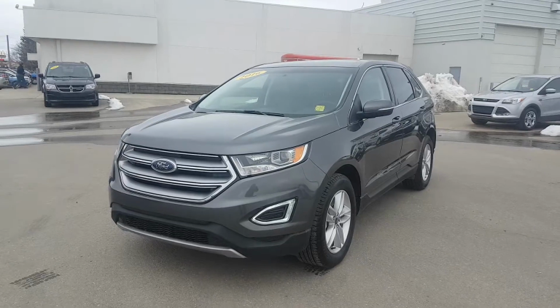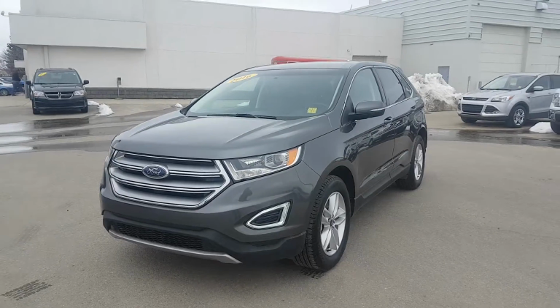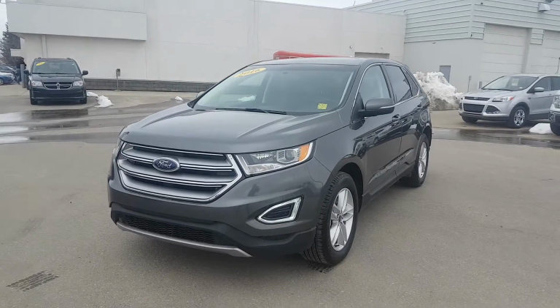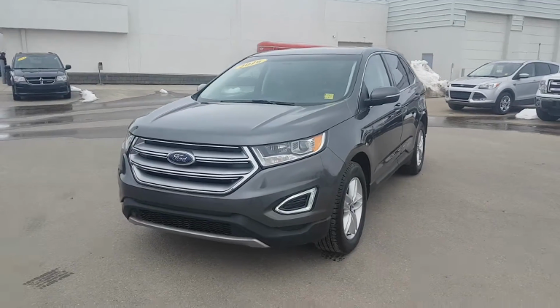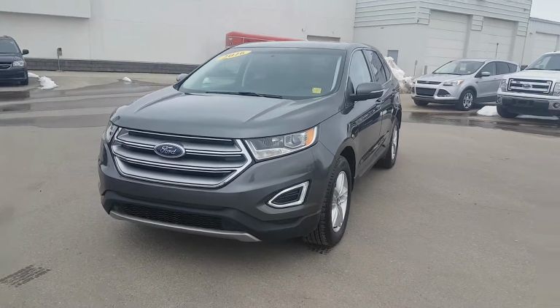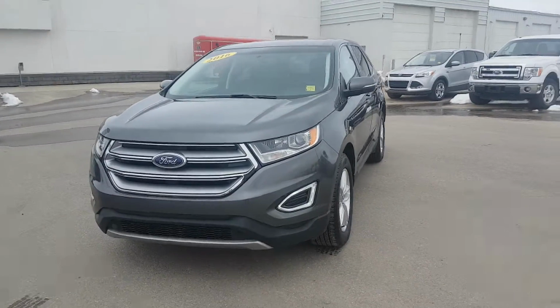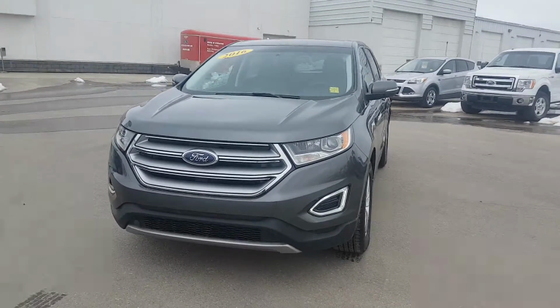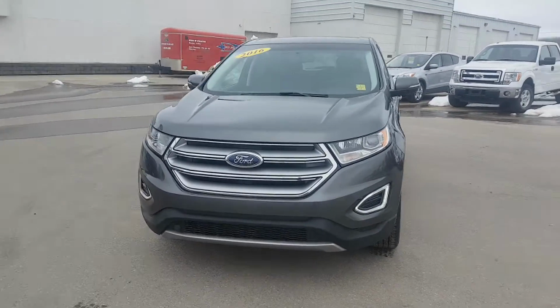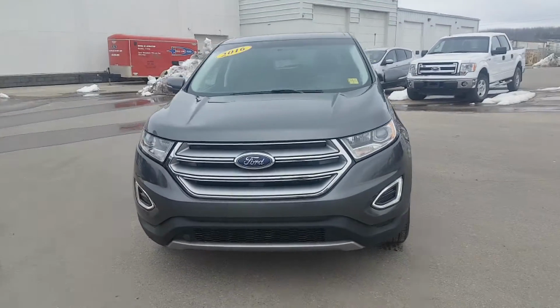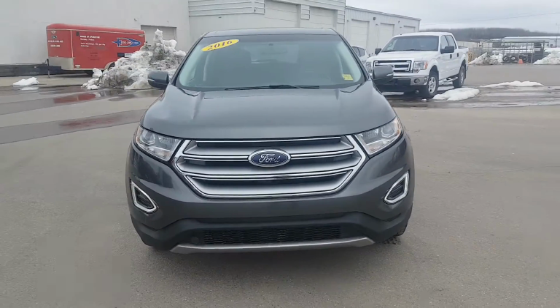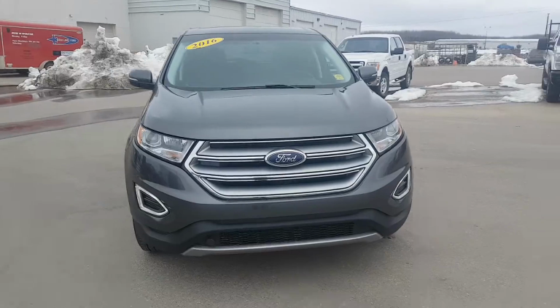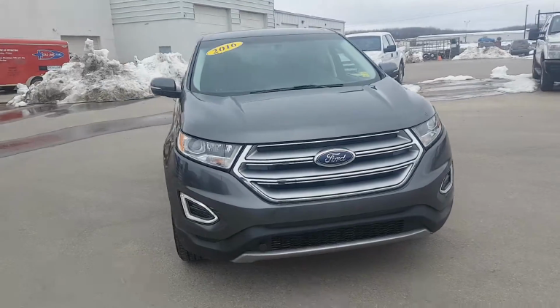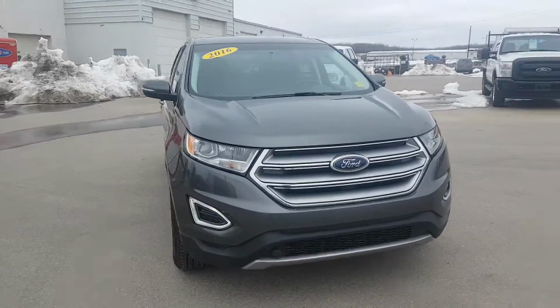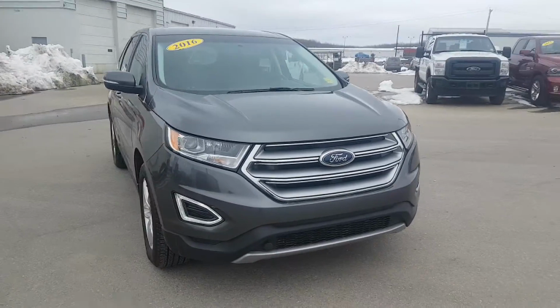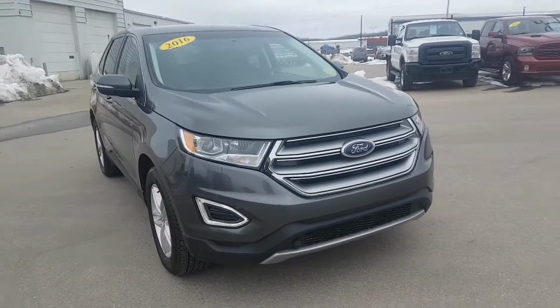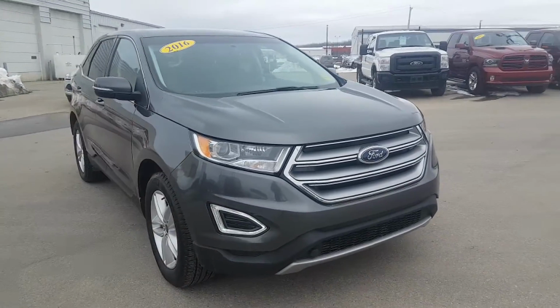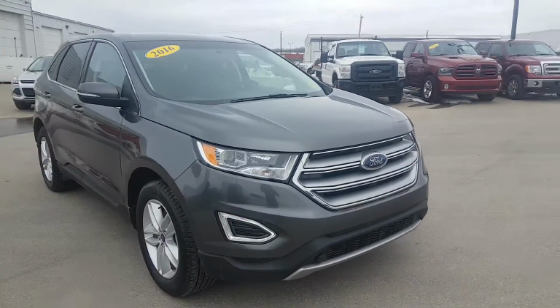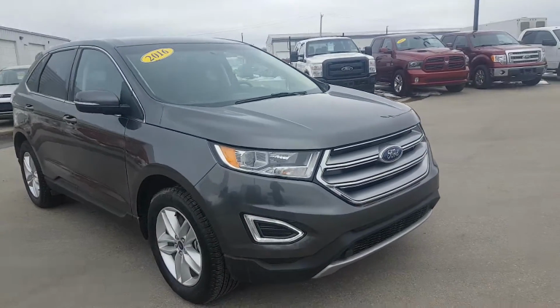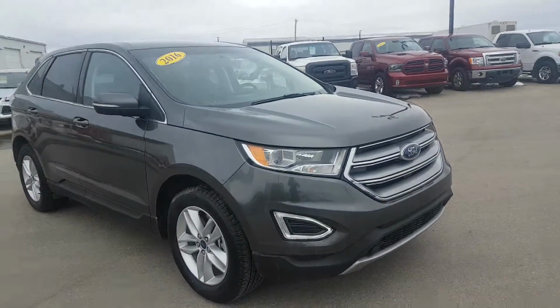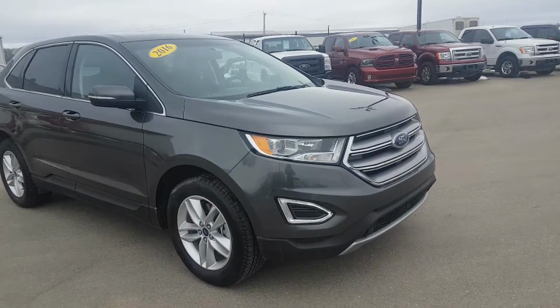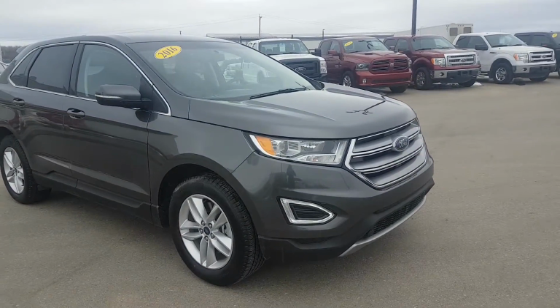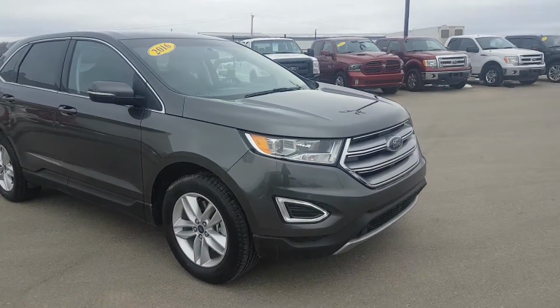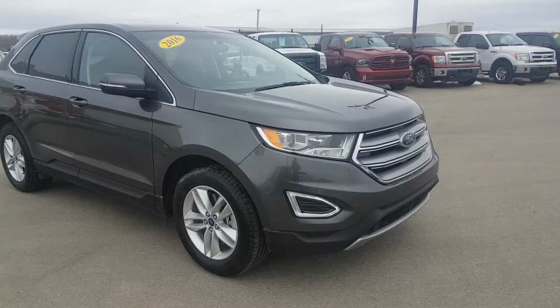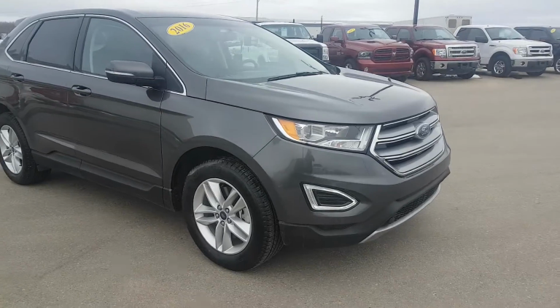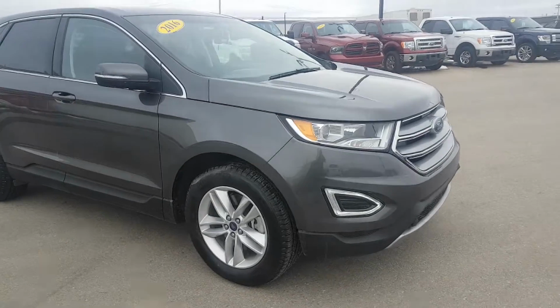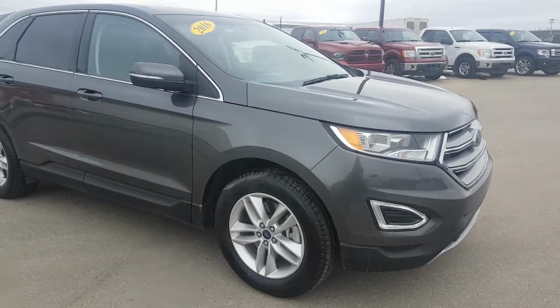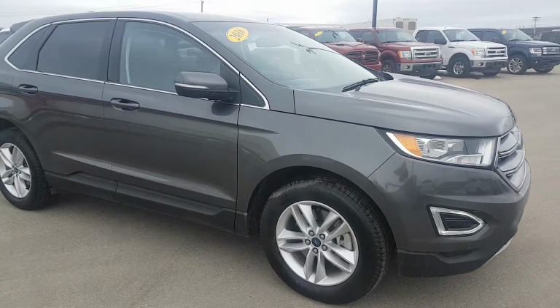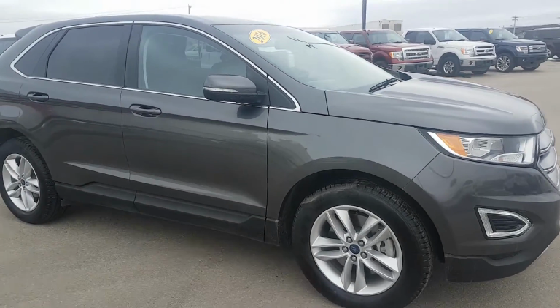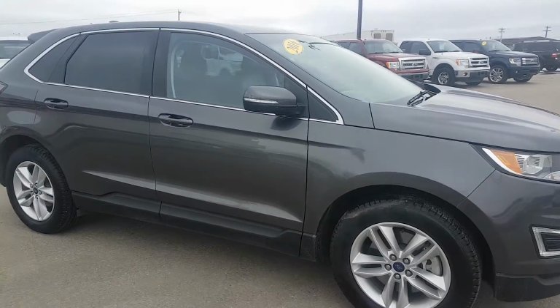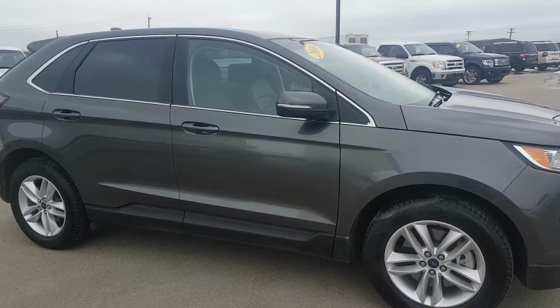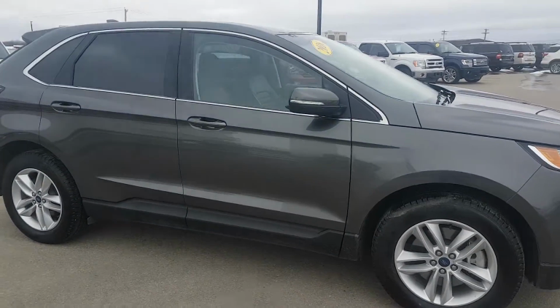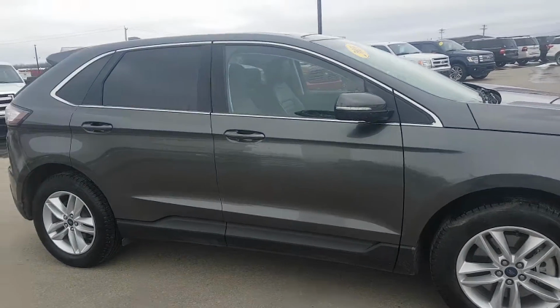We have a 2016 Ford Edge SCL. It is pre-owned, with just over 41,000 kilometers. It's got the nice headlamps on the front, all-season tires, and signals on the side view mirrors.